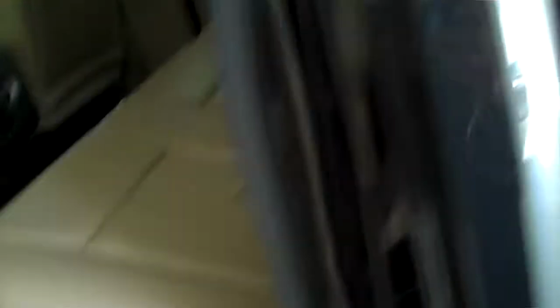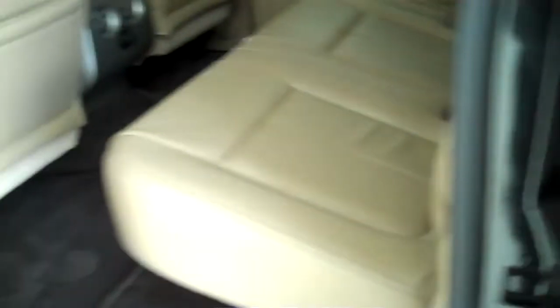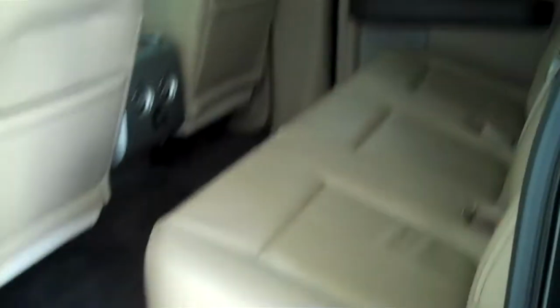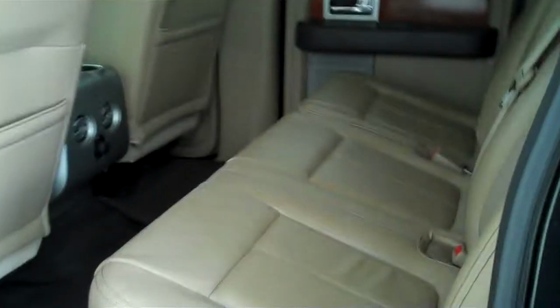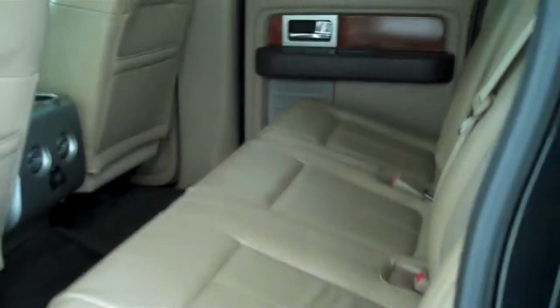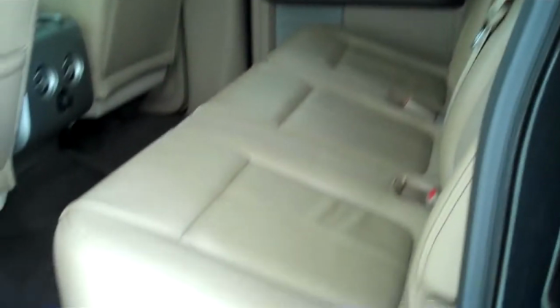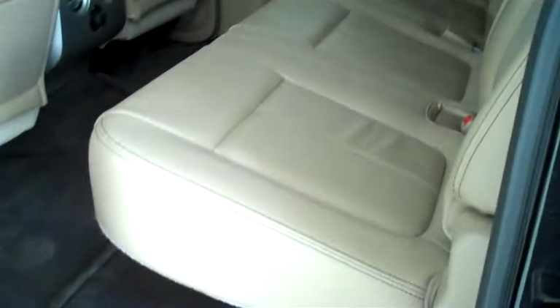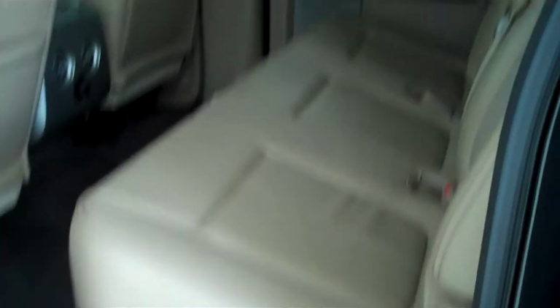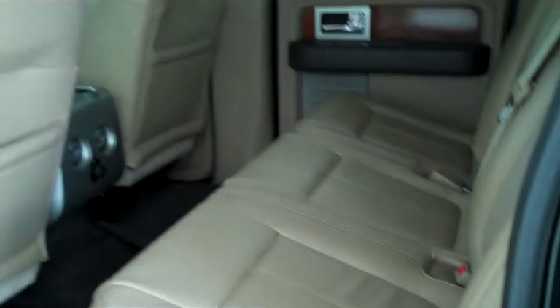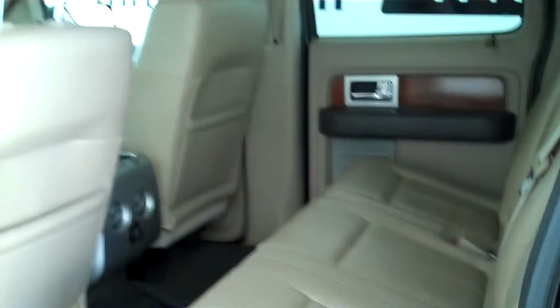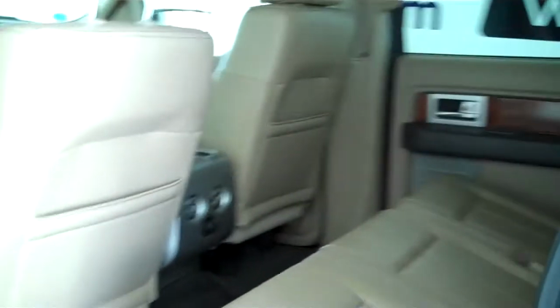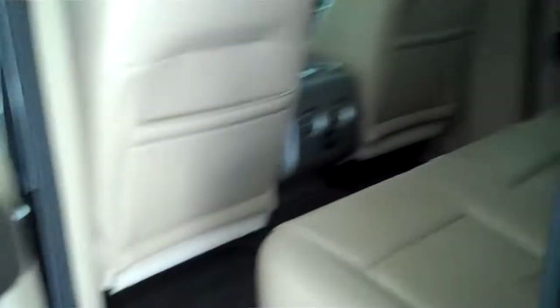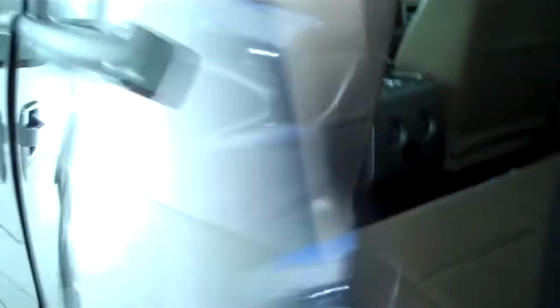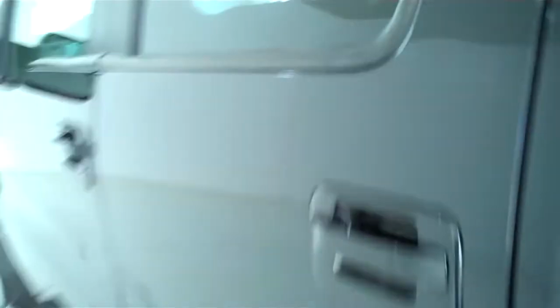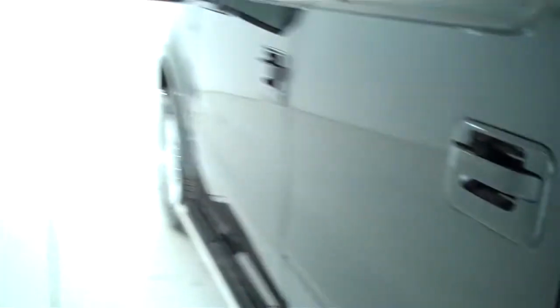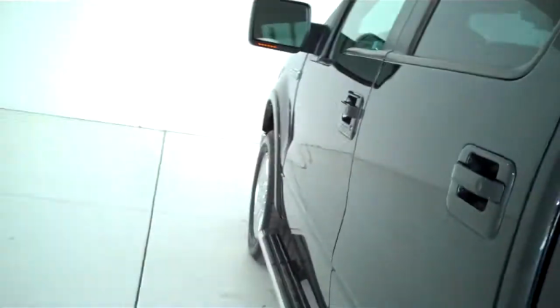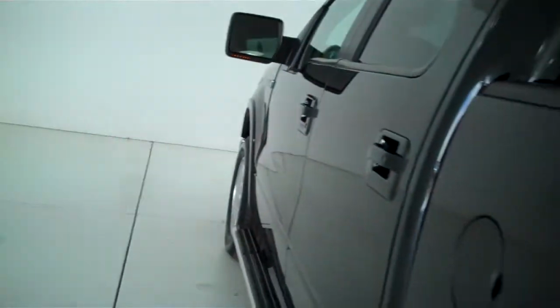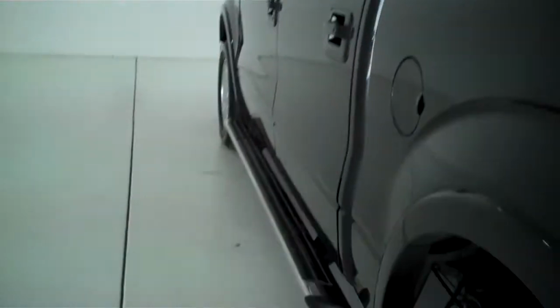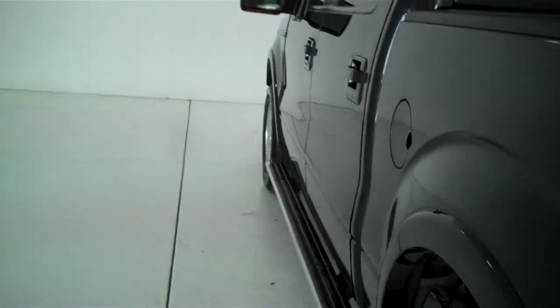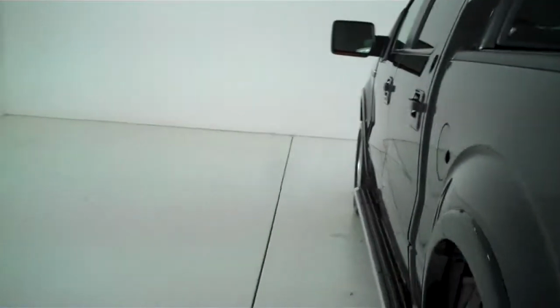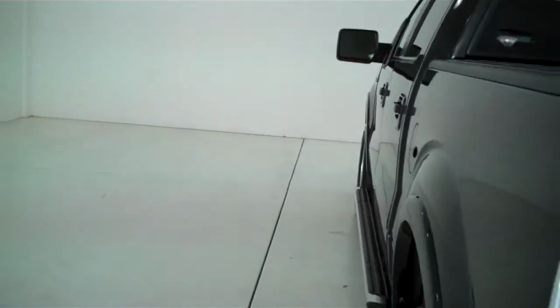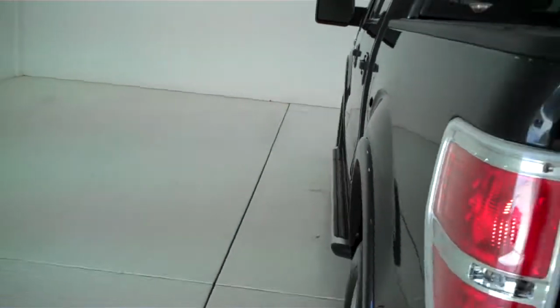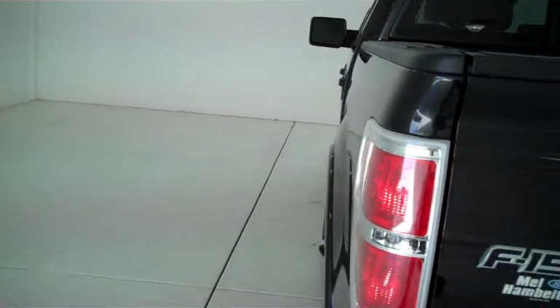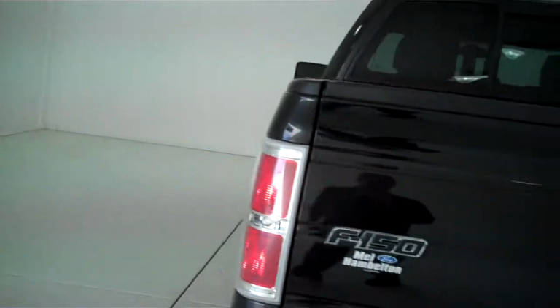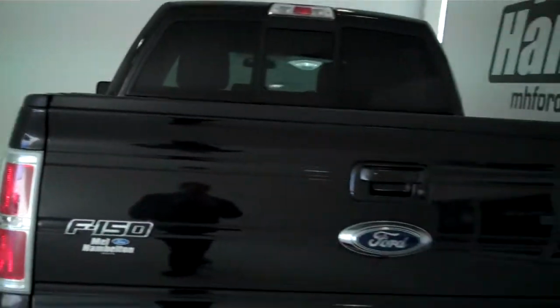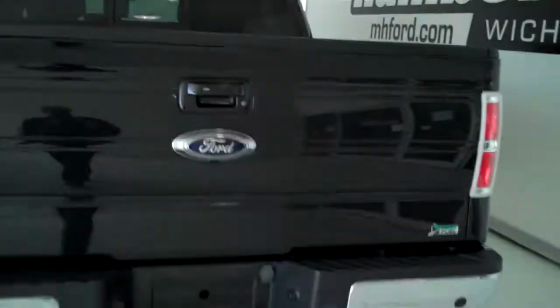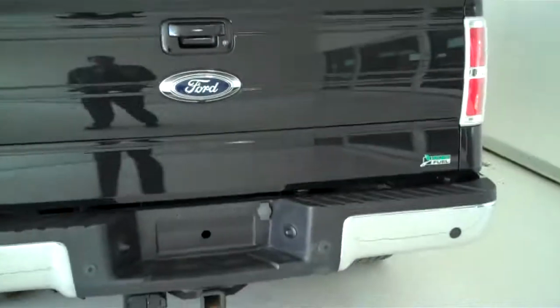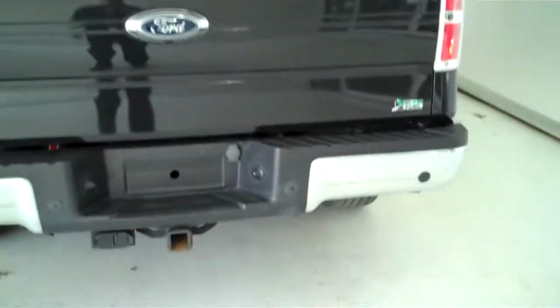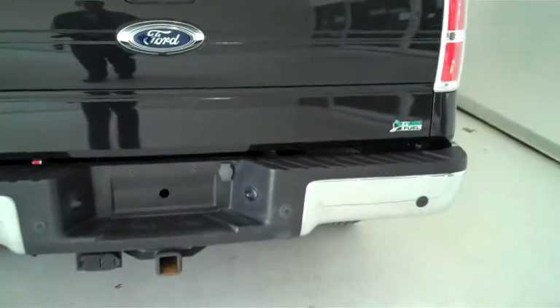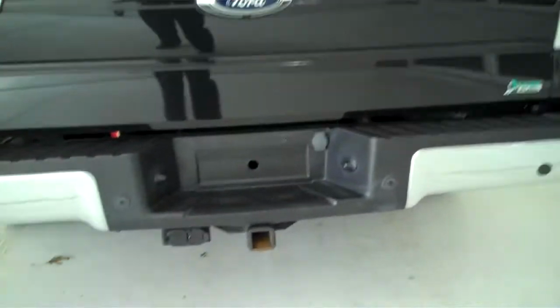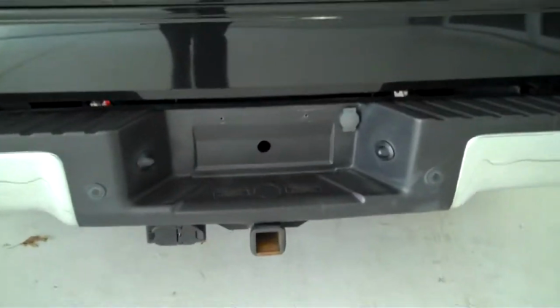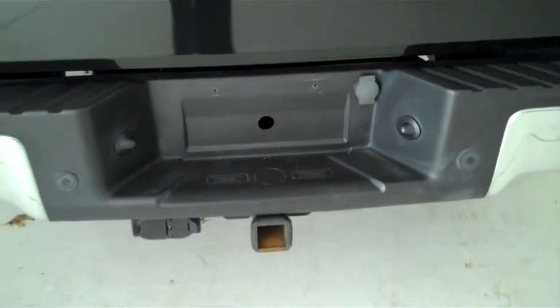This is a five passenger vehicle — it's got a full split bench seat in the back. This is a rear wheel drive, two wheel drive truck, and it's also equipped with a trailer towing package.